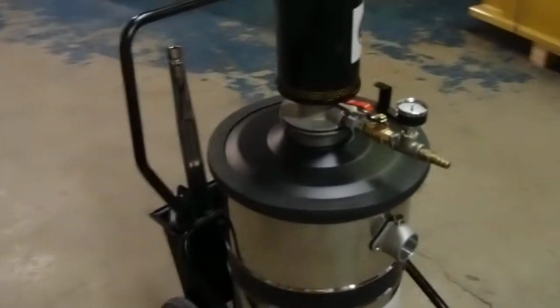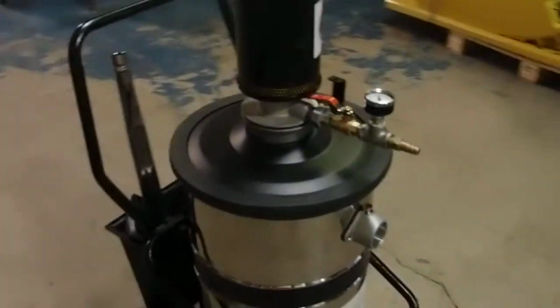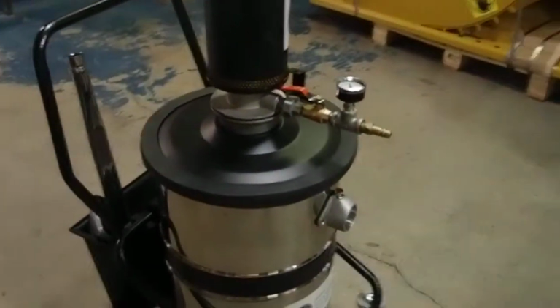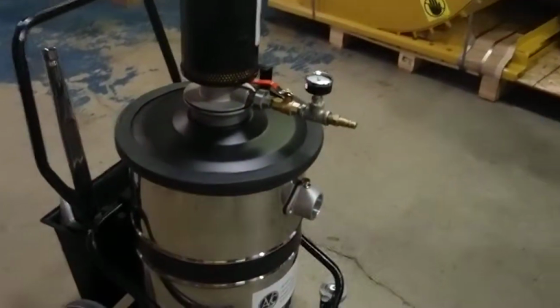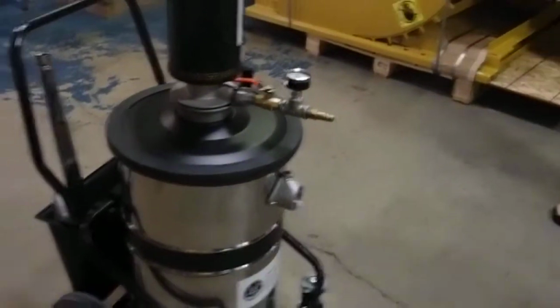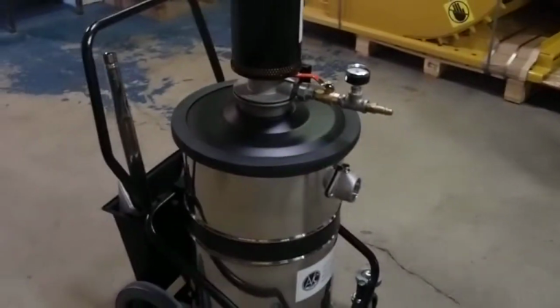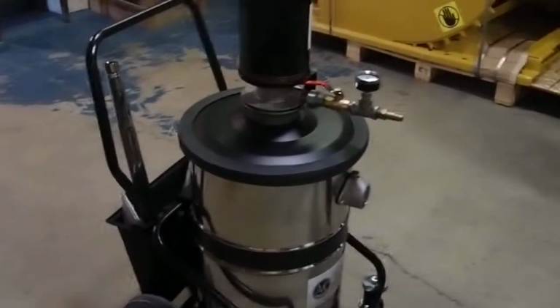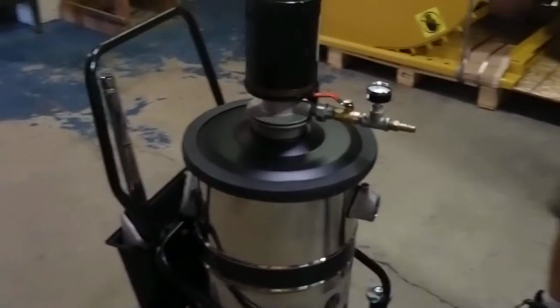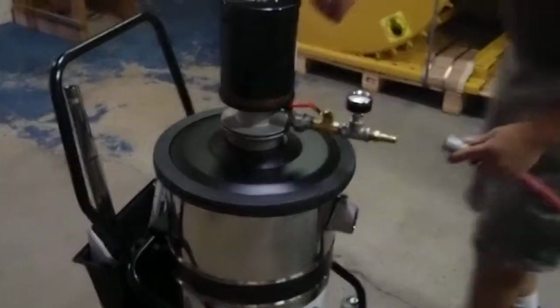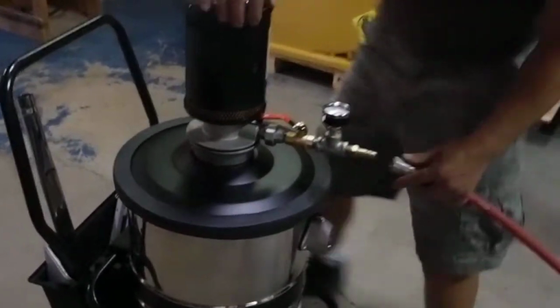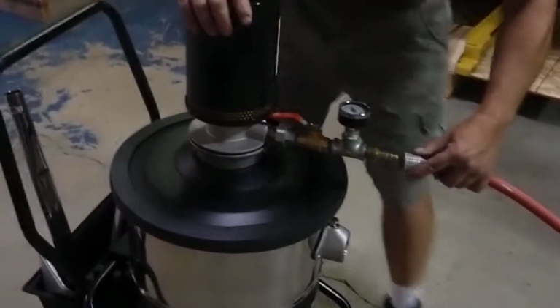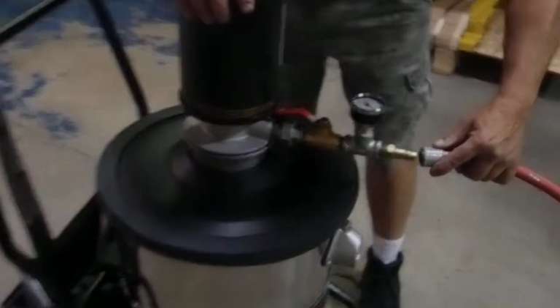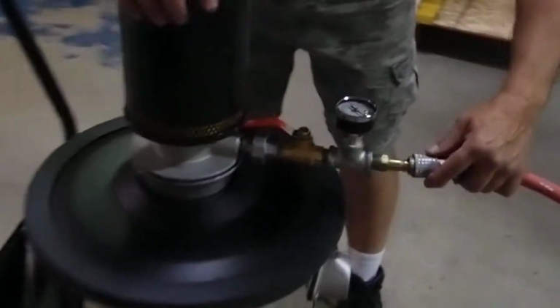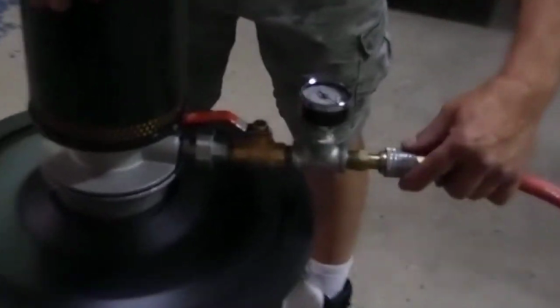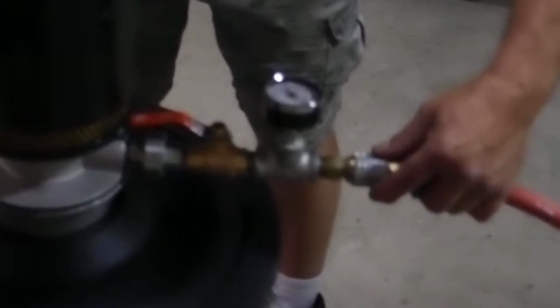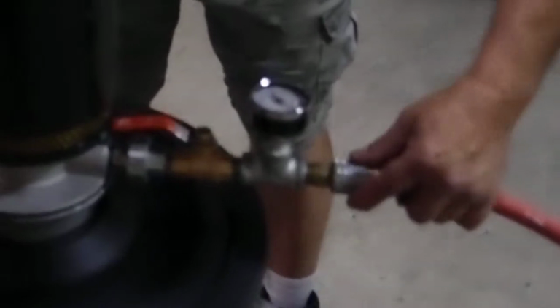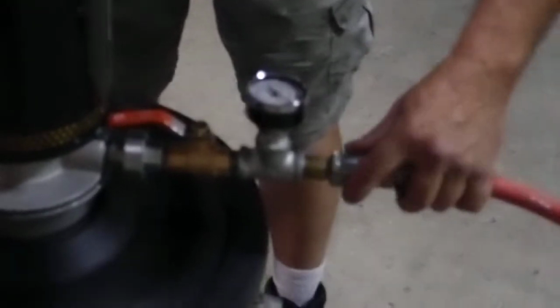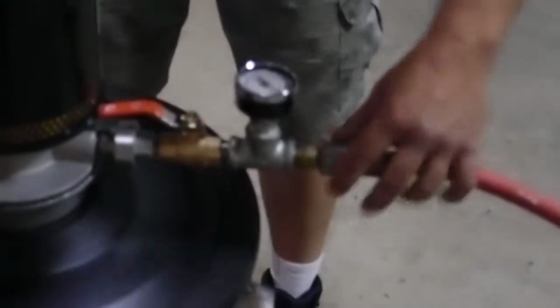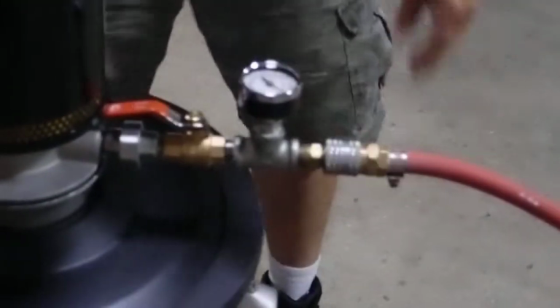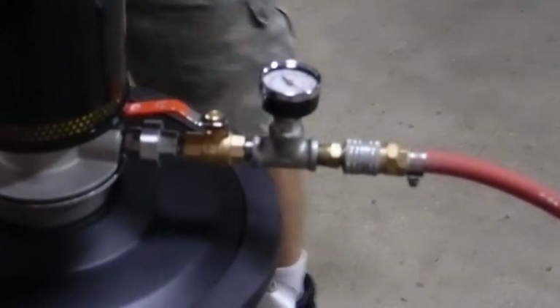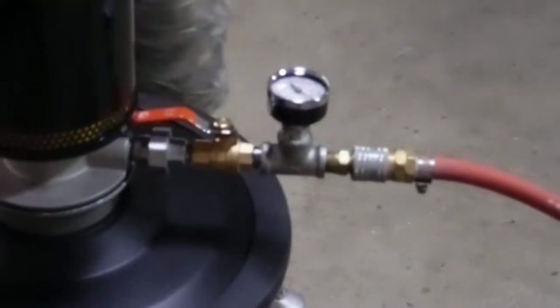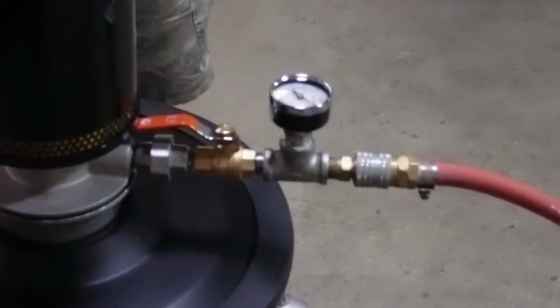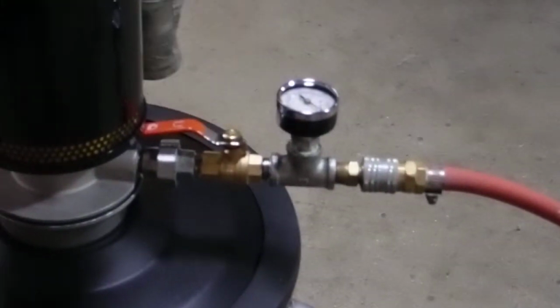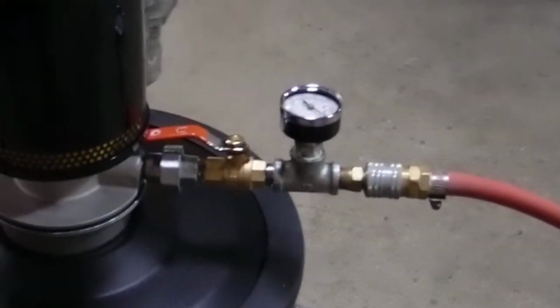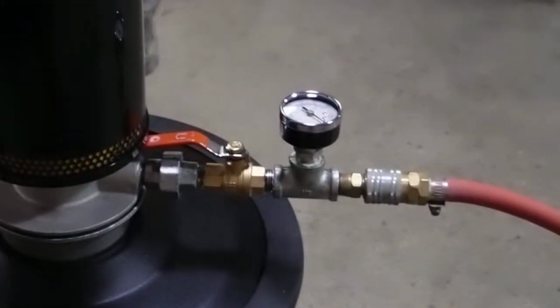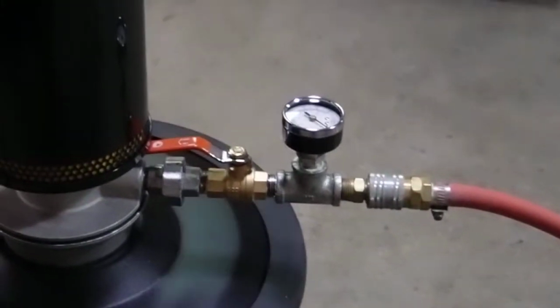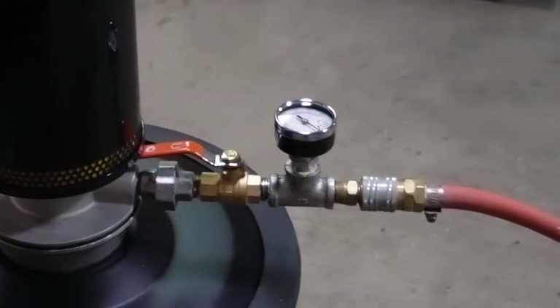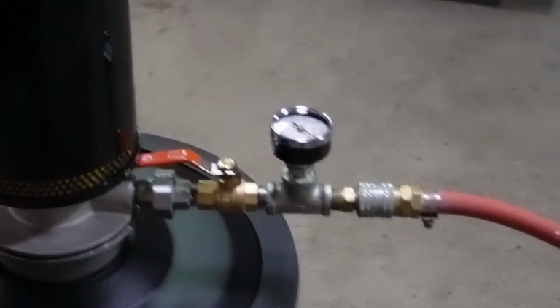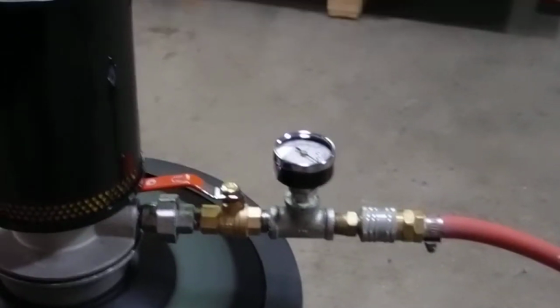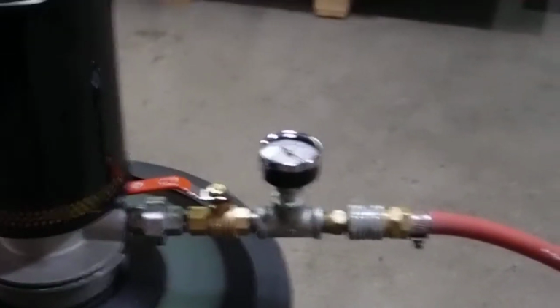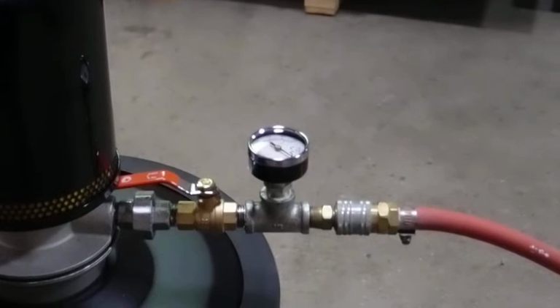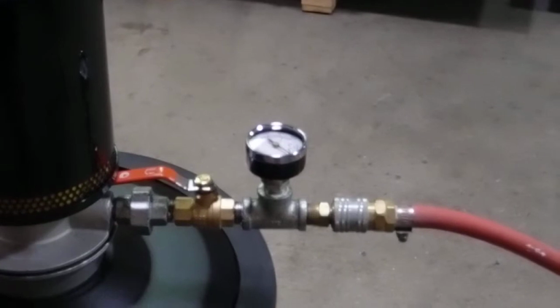We are showing an air hose being hooked up. The air hose does not come with the unit, but it simply fits right into a male quick disconnect.